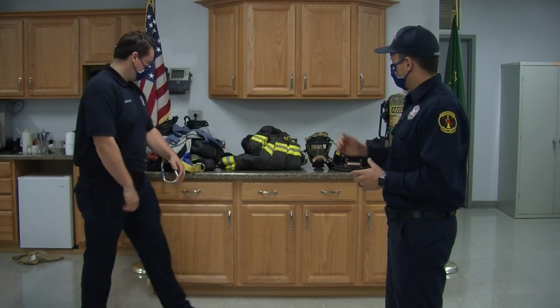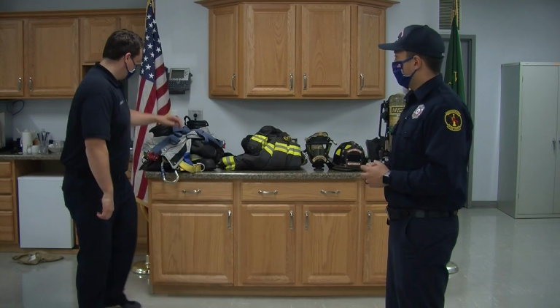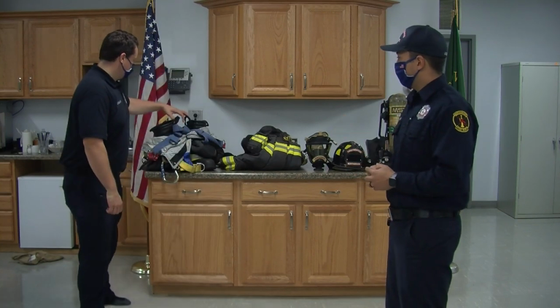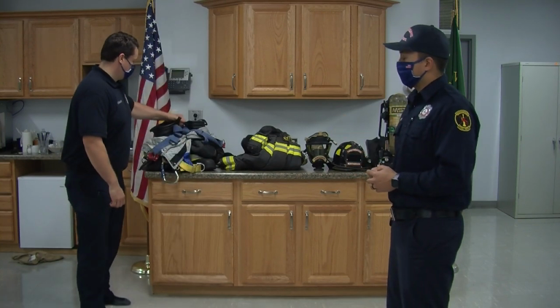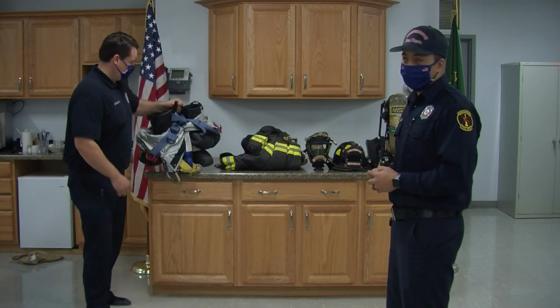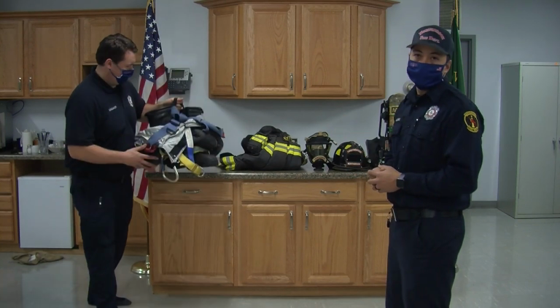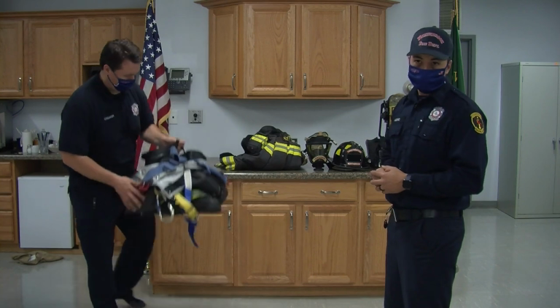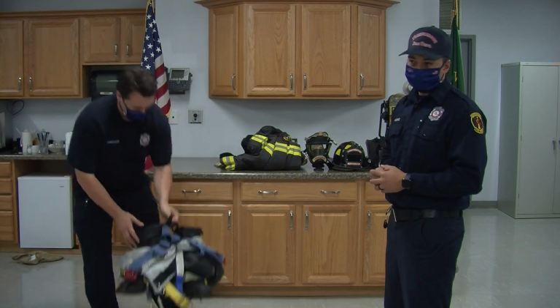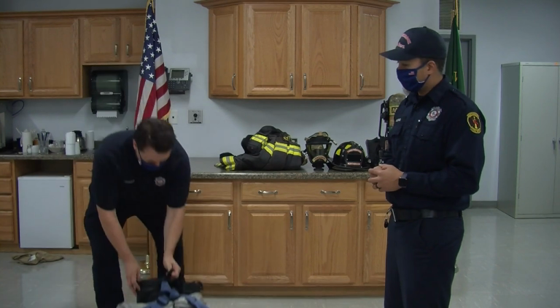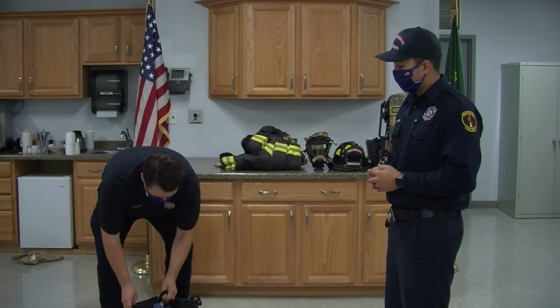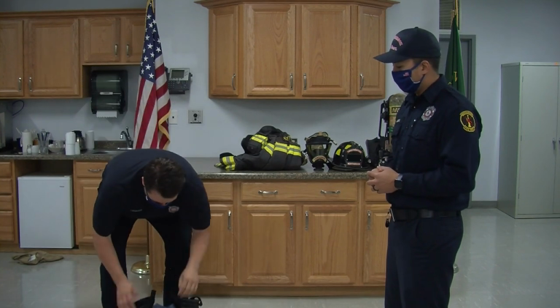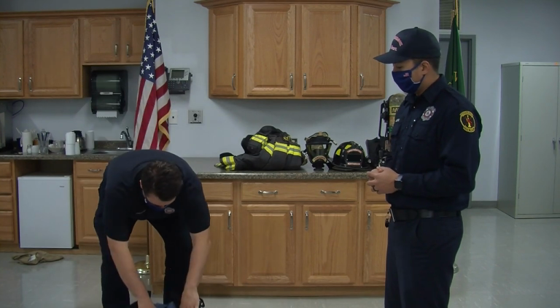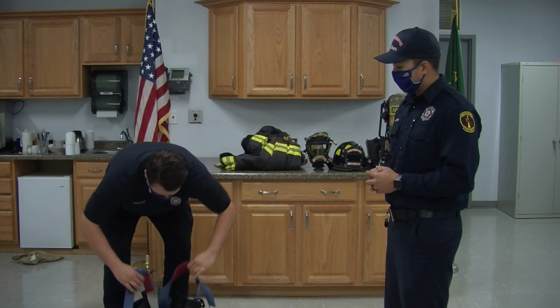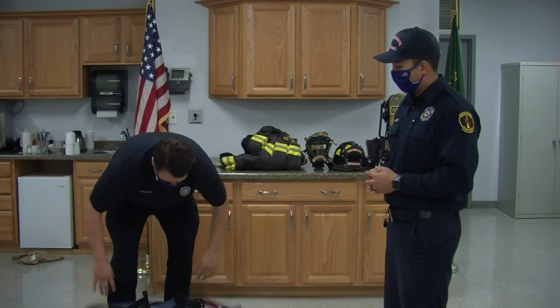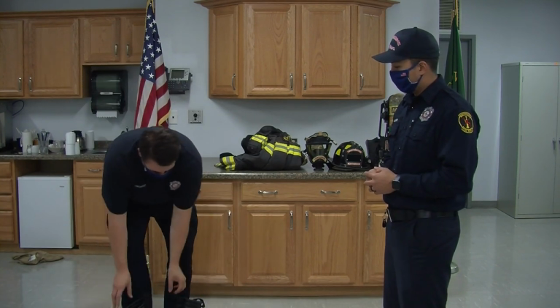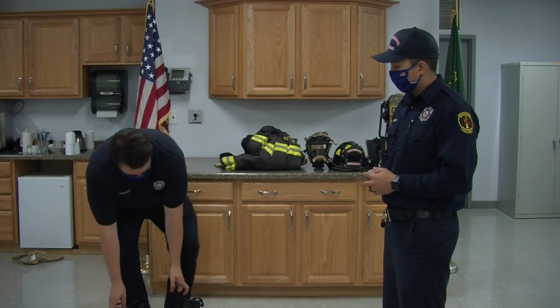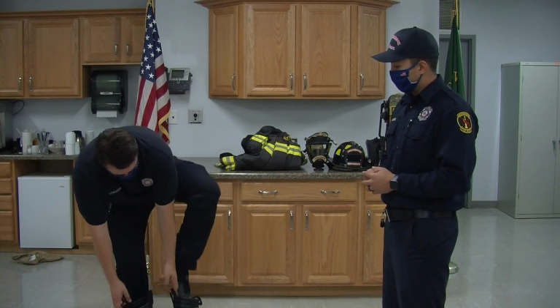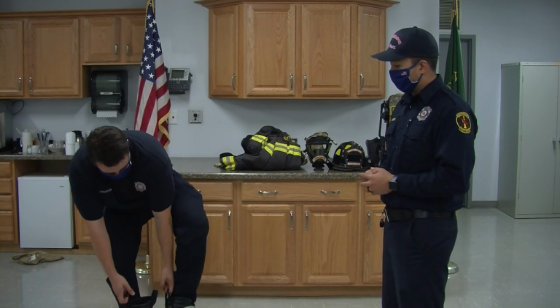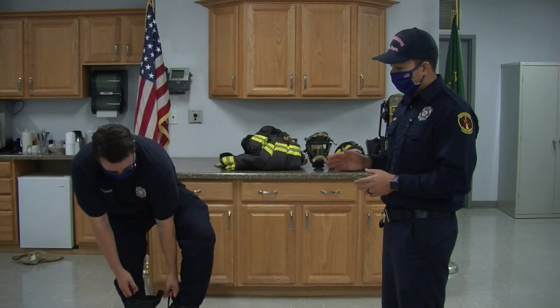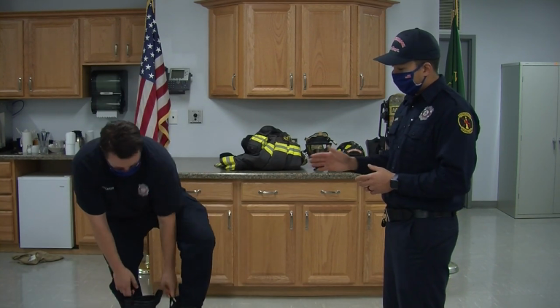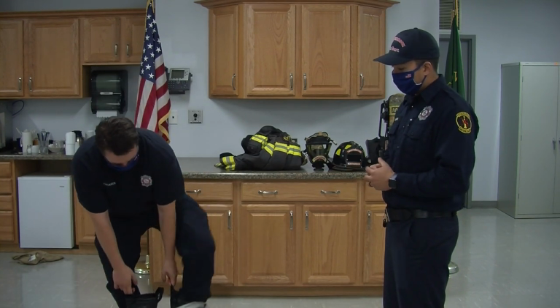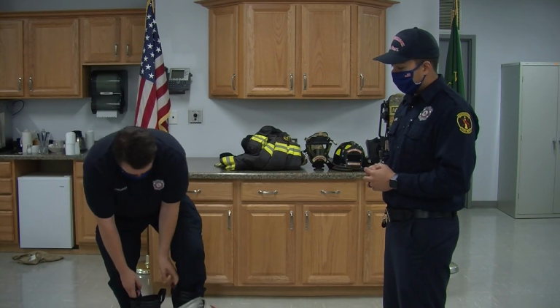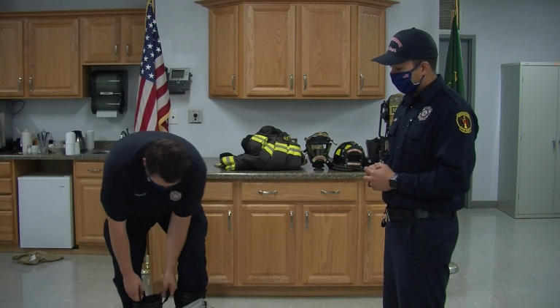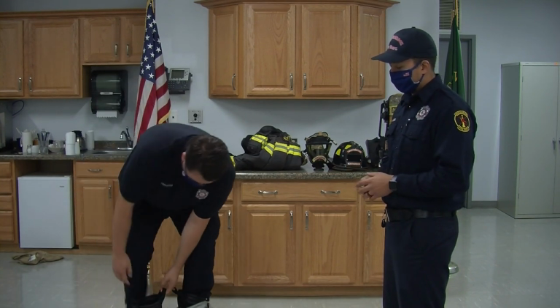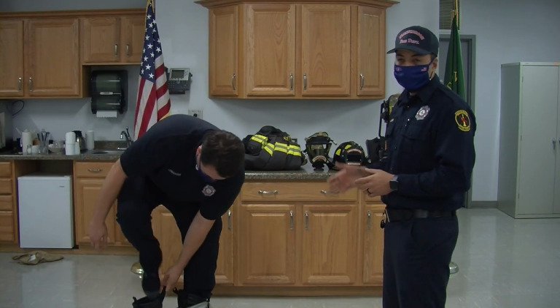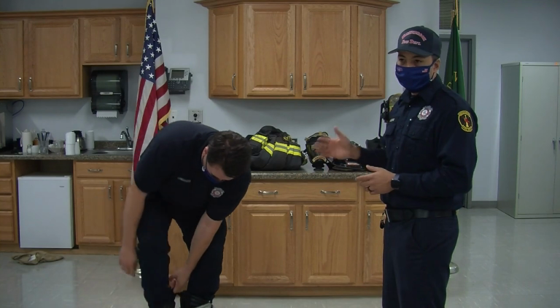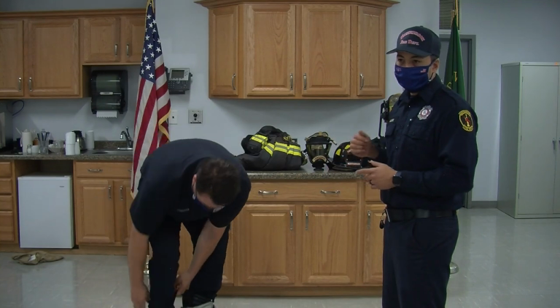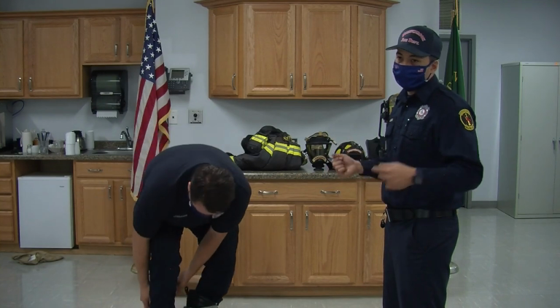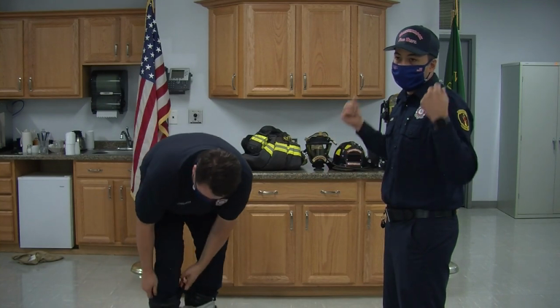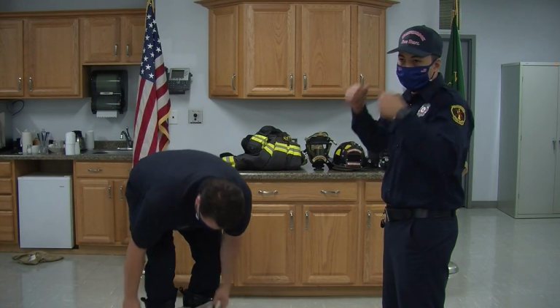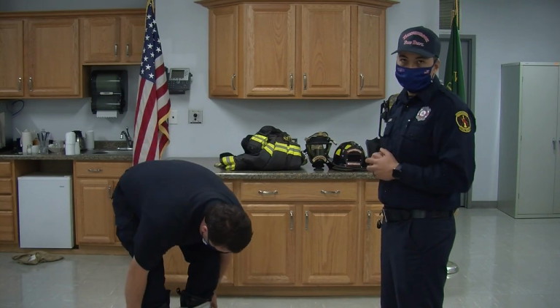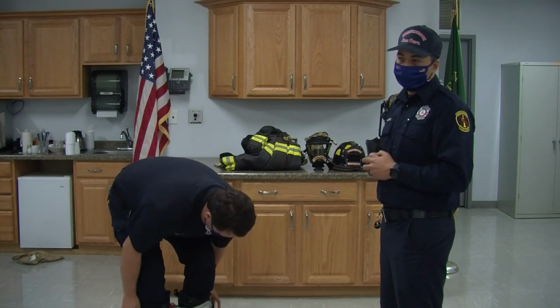First, Tom's going to put on his fire boots. He'll put one leg in at a time, pull his pants up and his suspenders over his shoulders.